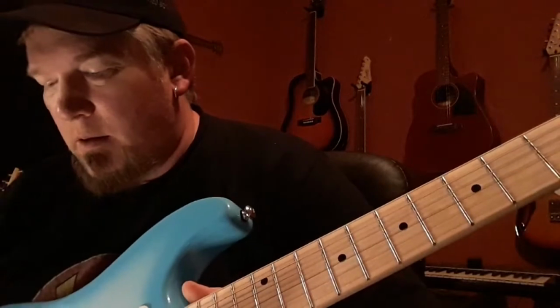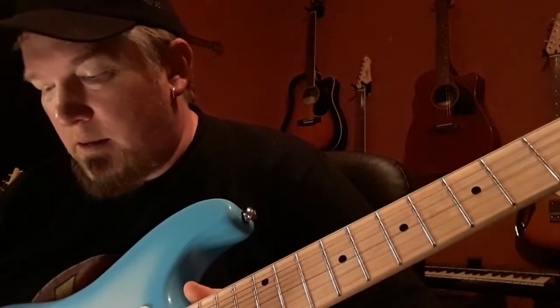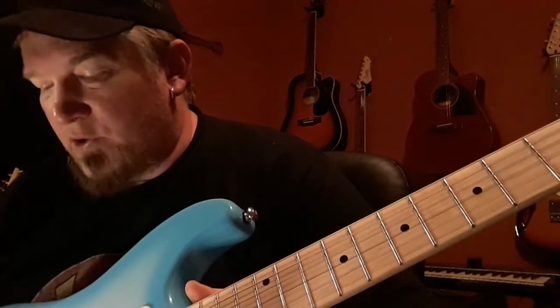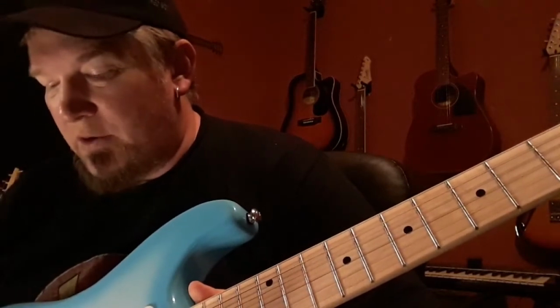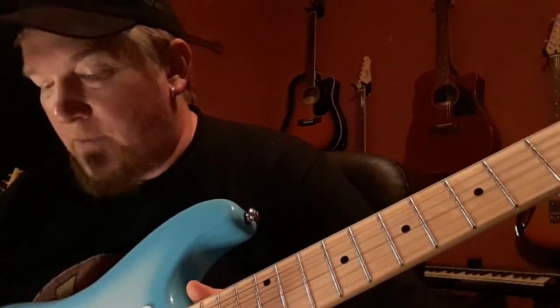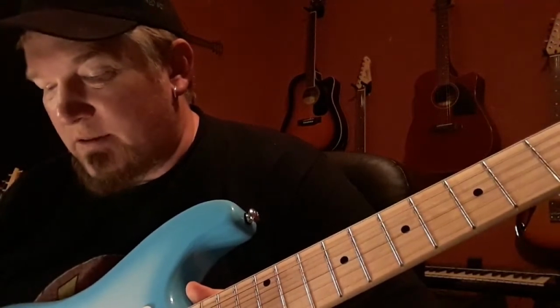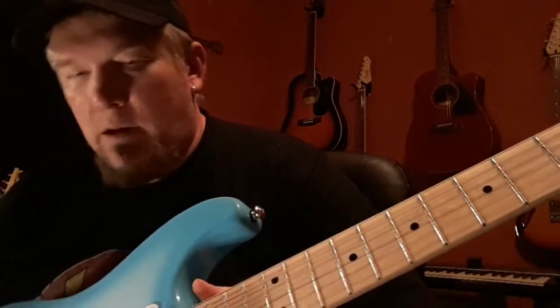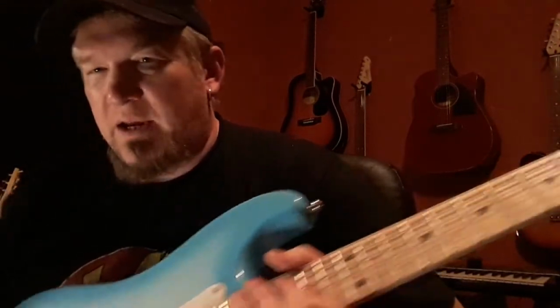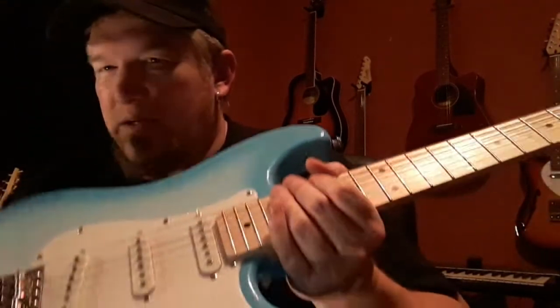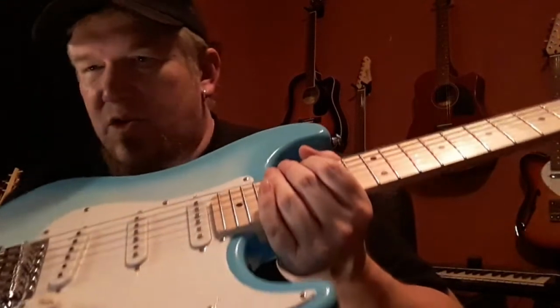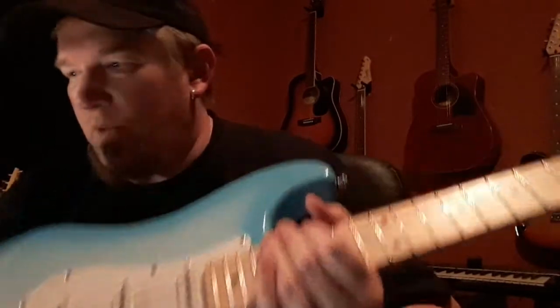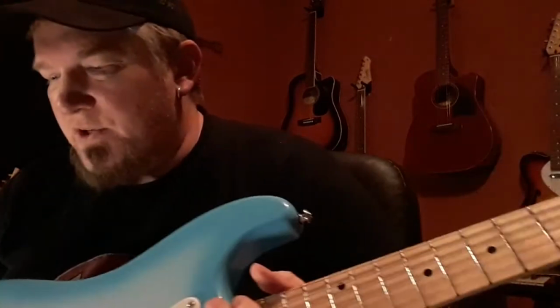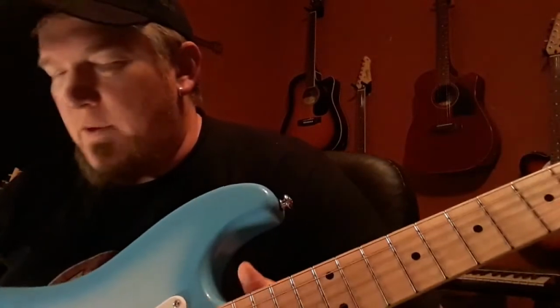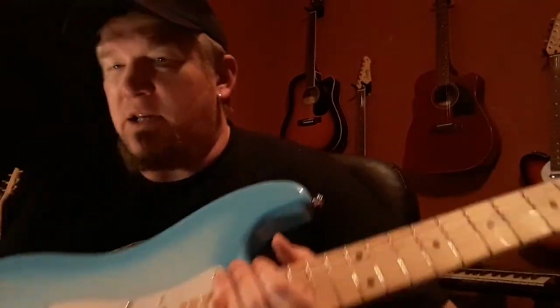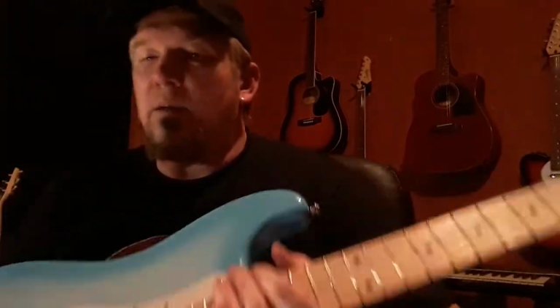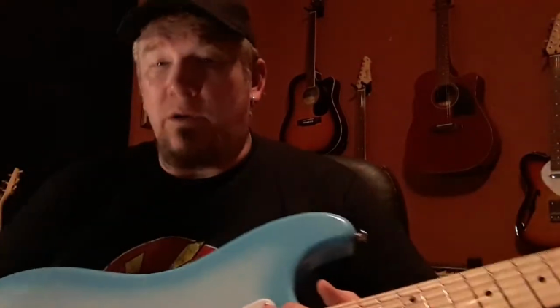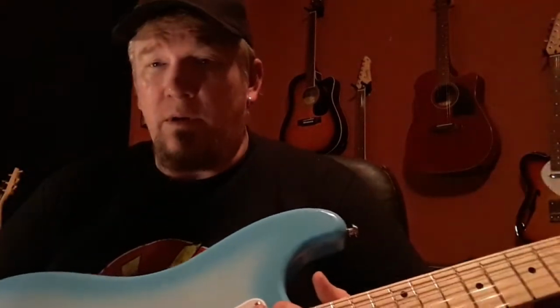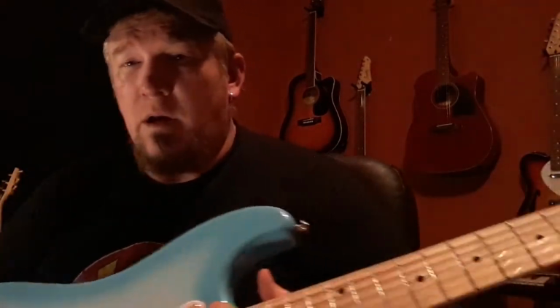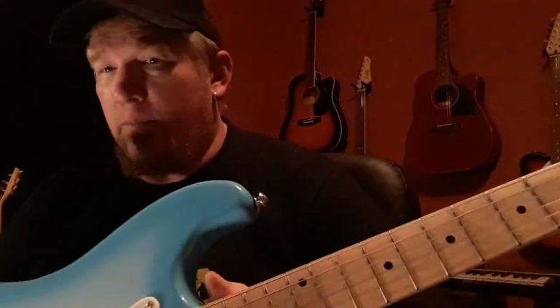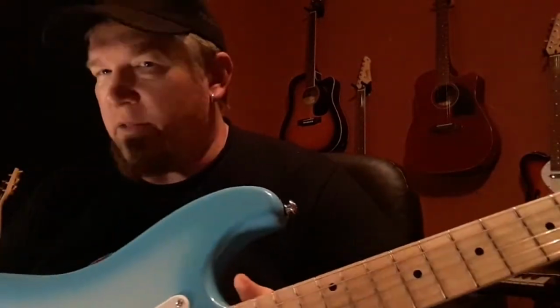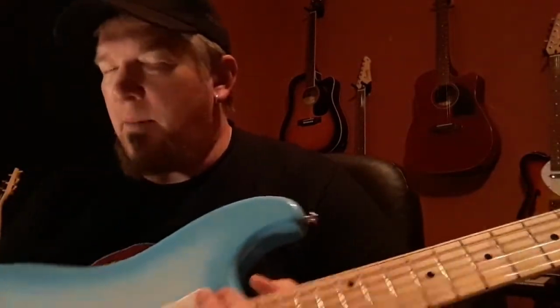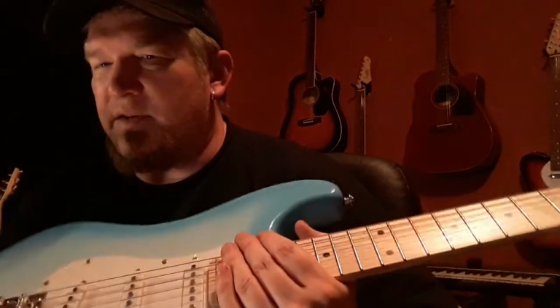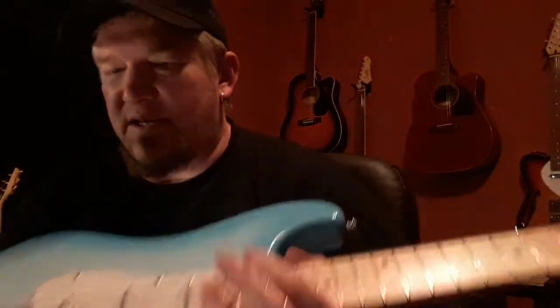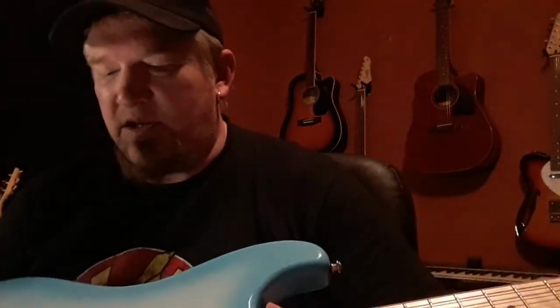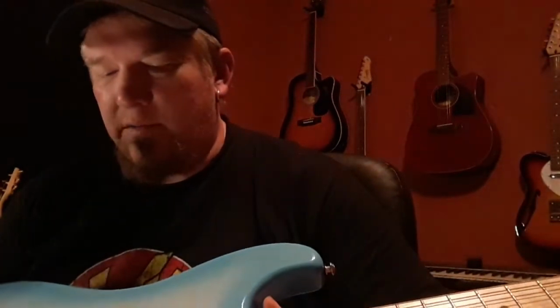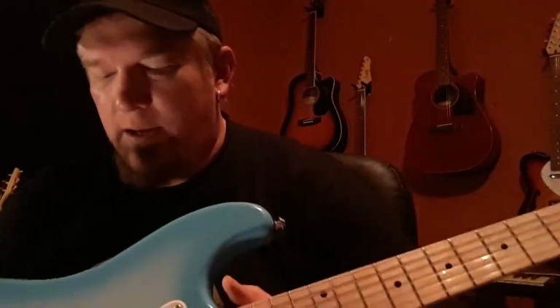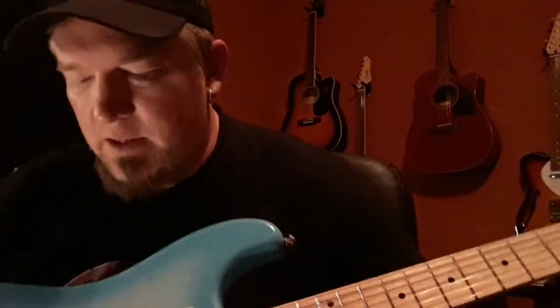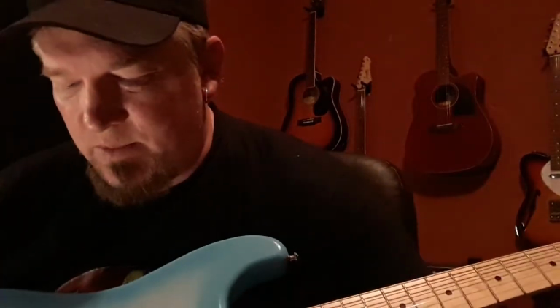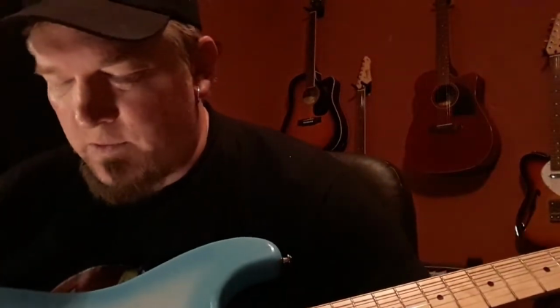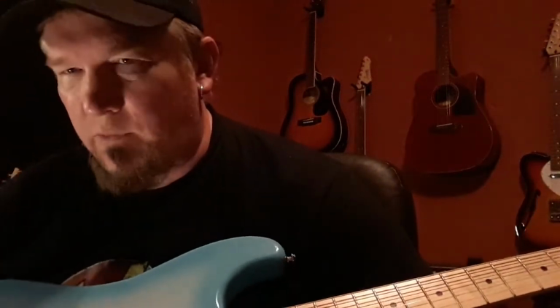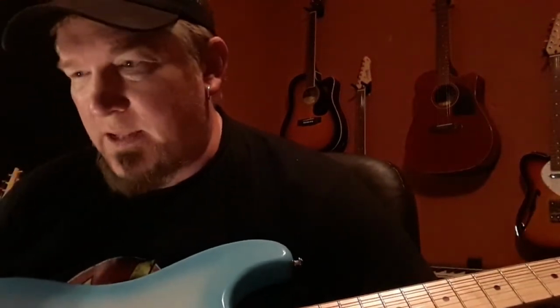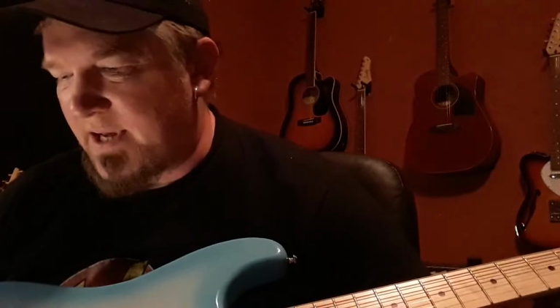2.3mm on the frets. The pickups, like any Strat, you've got your single coils, and these pickups are good out of the gate. I'm going to change these to Texas Specials — I'm going to get some clones and I'll do a video on that another time.